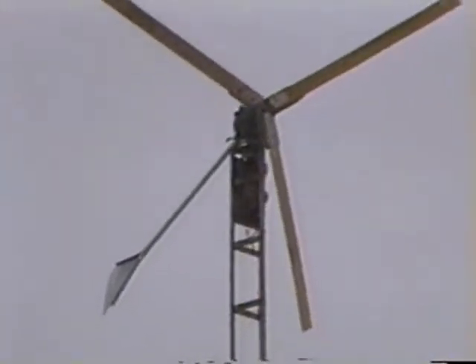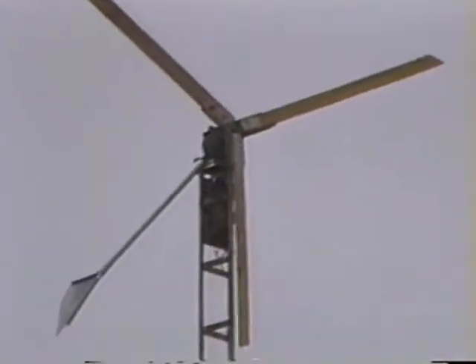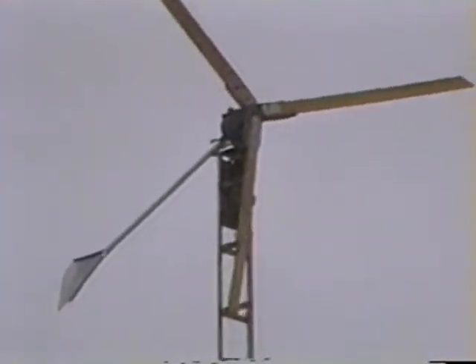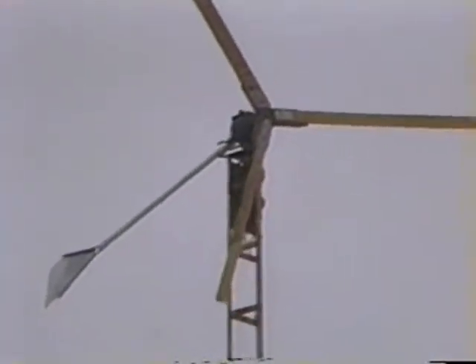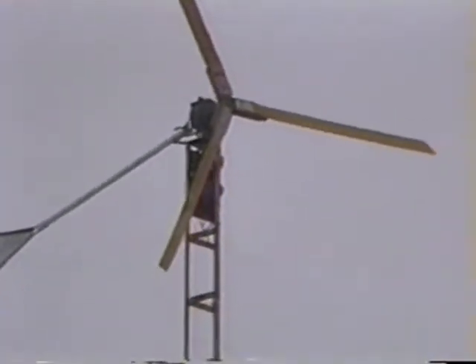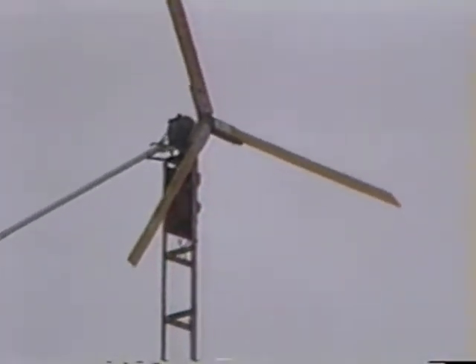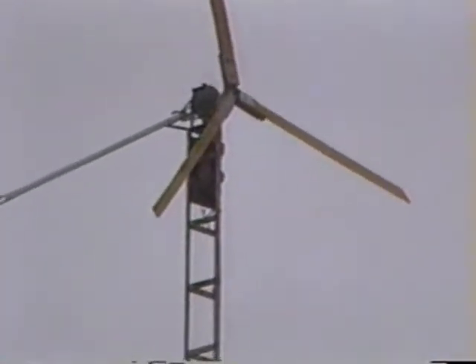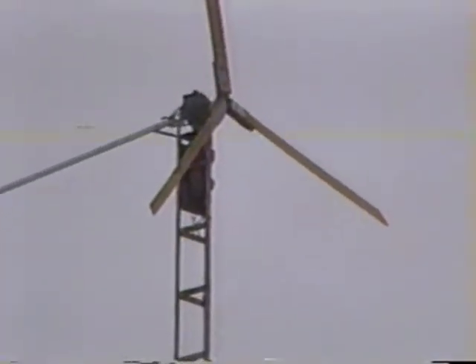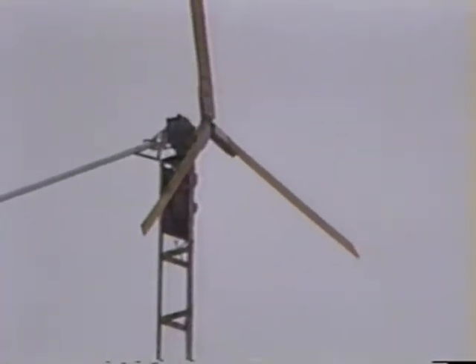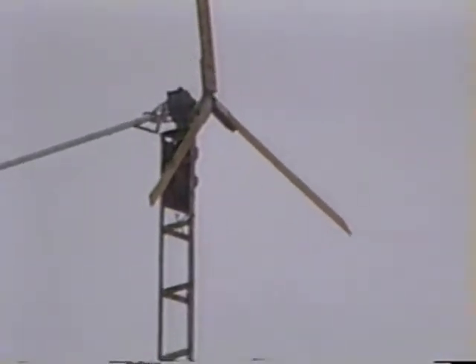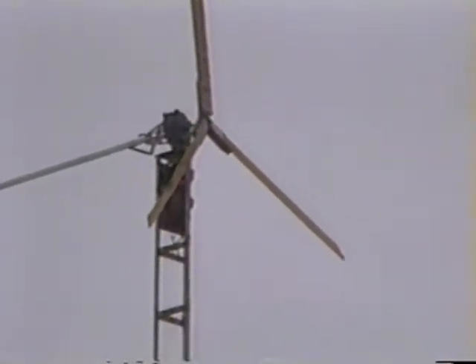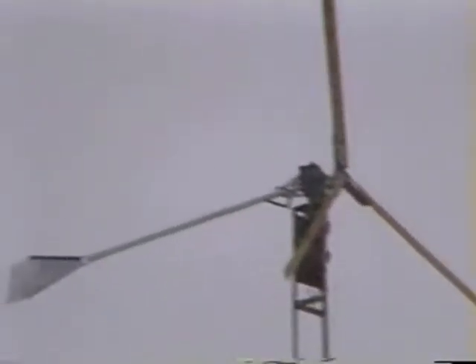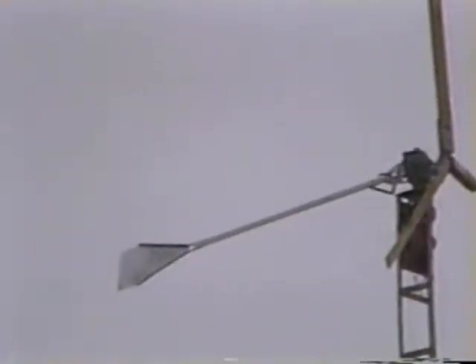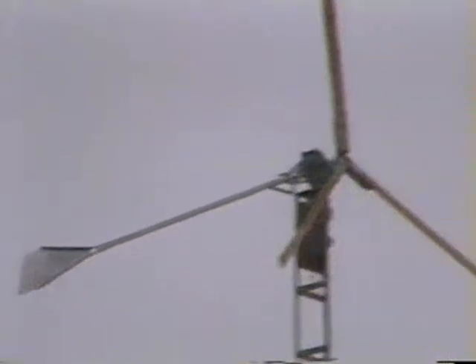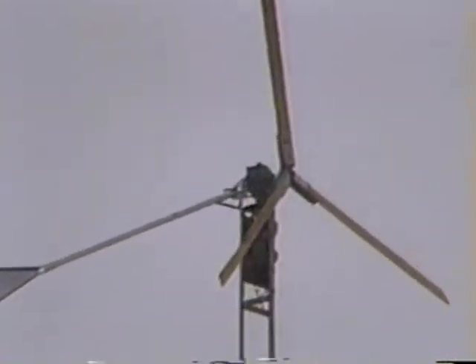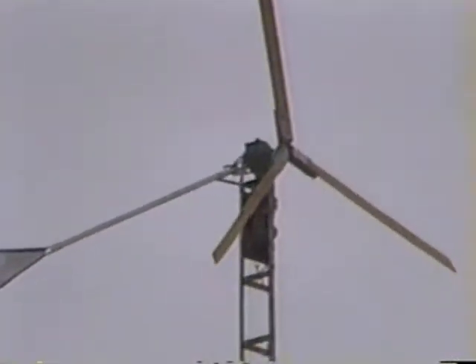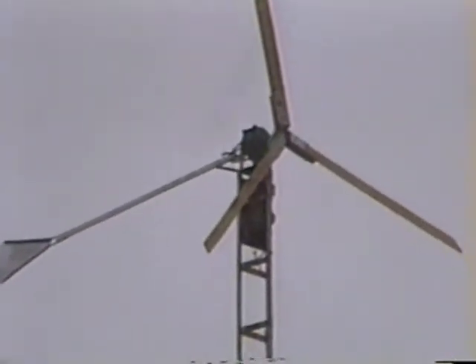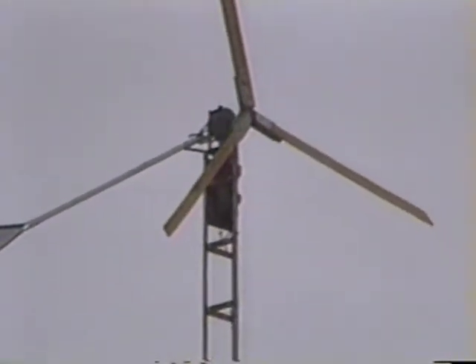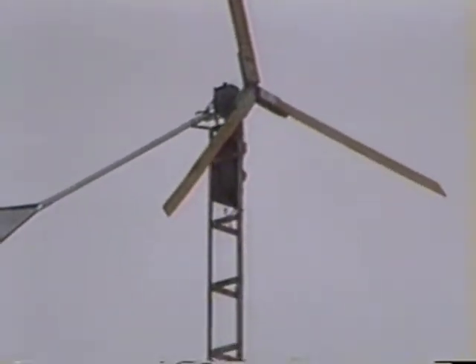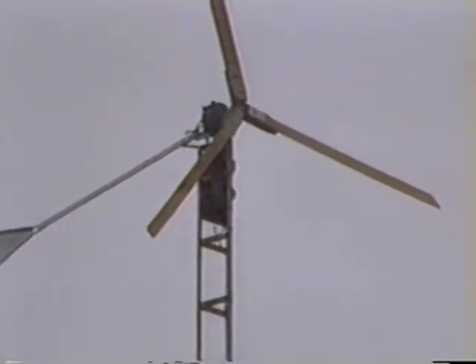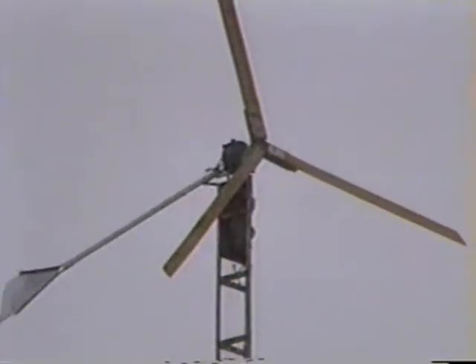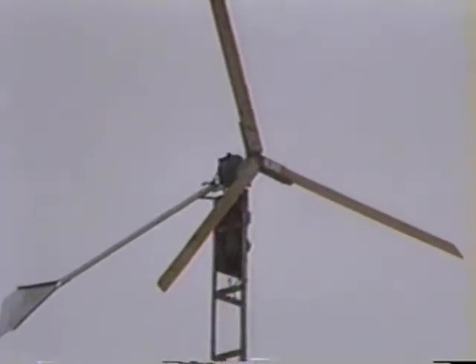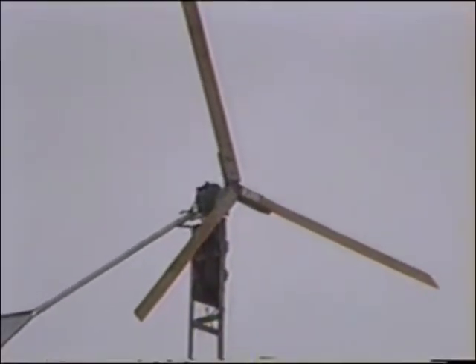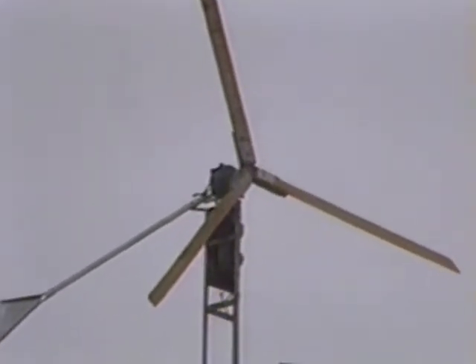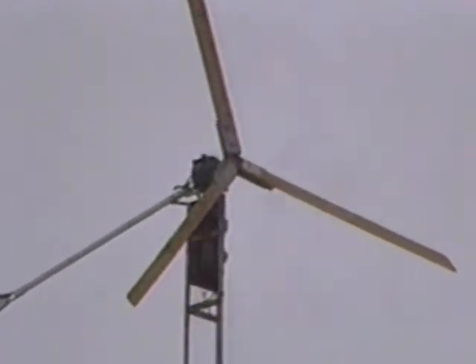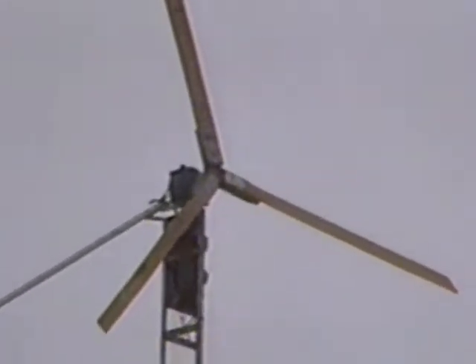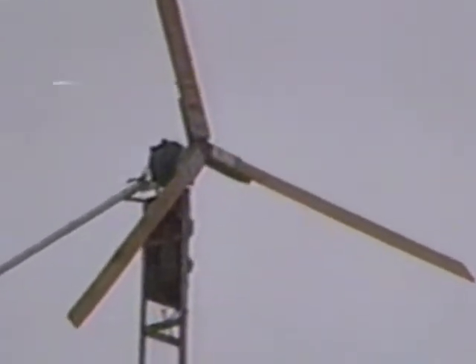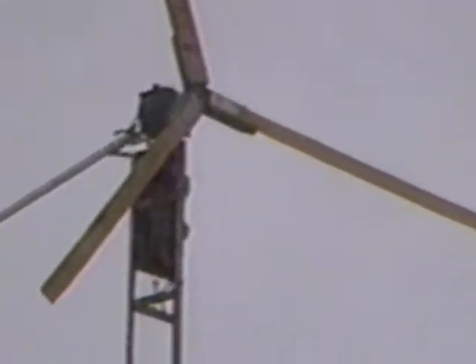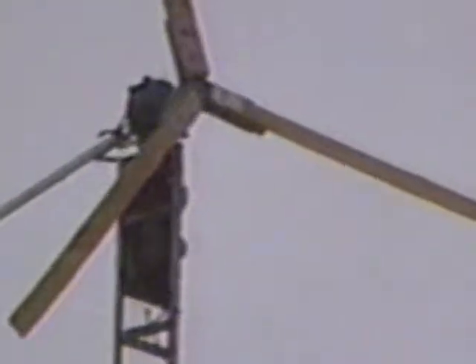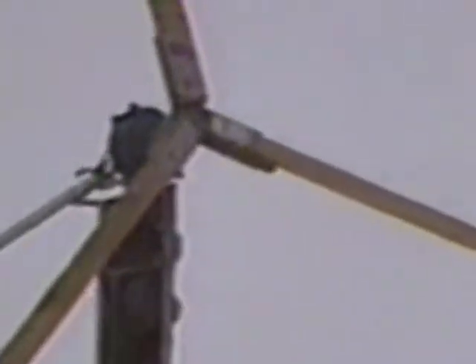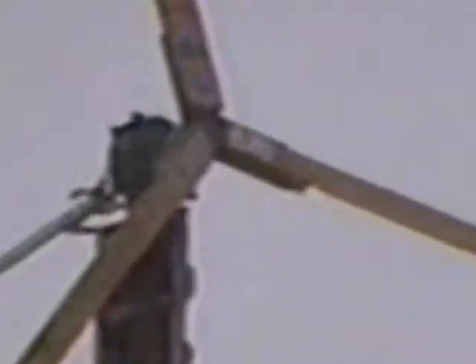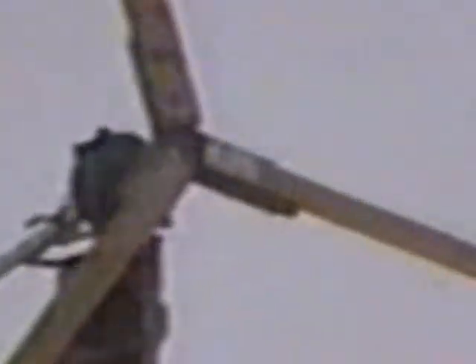Come on, get to action already. Can you see the whole thing pivots? I hear a little wind coming — it should start spinning here pretty soon.